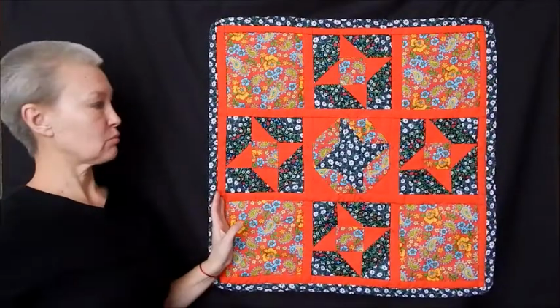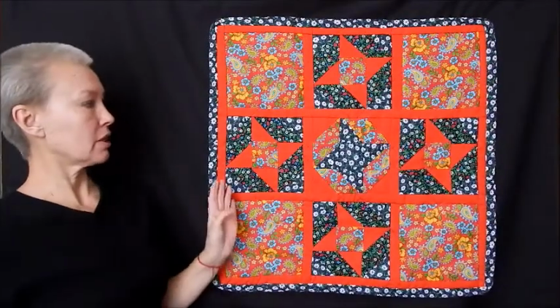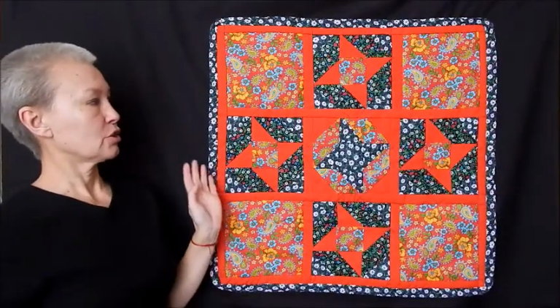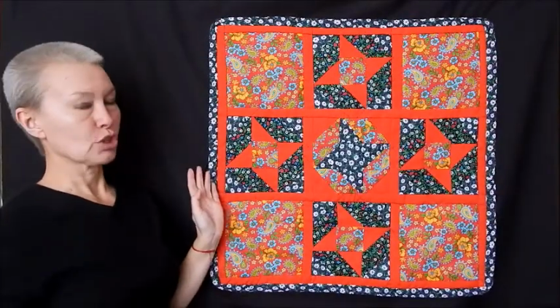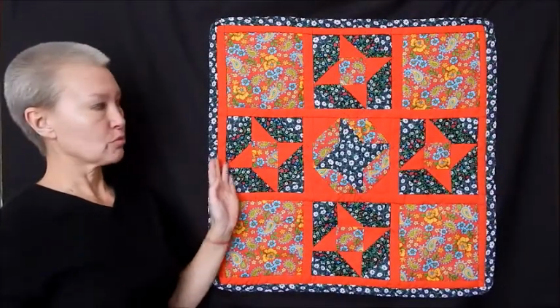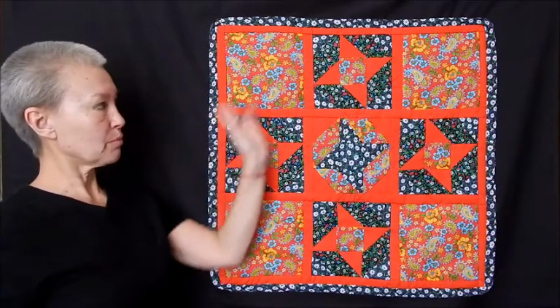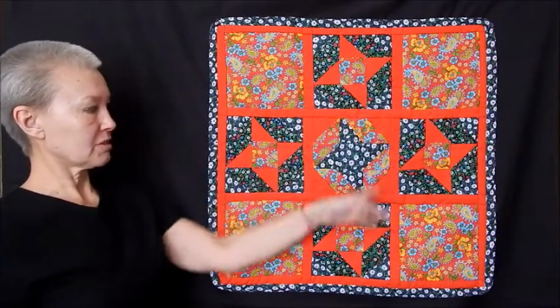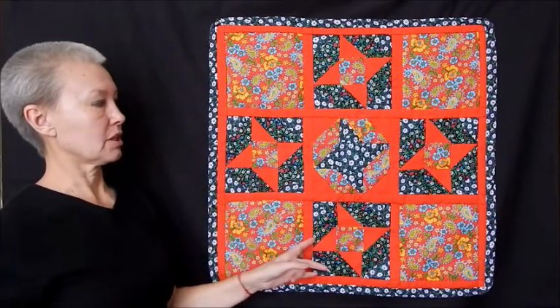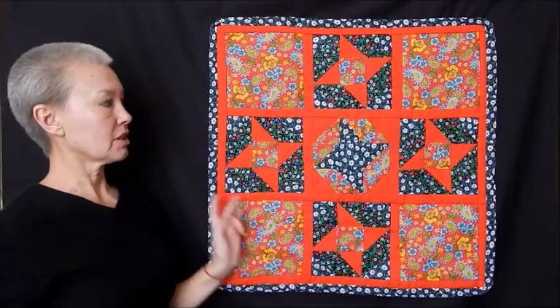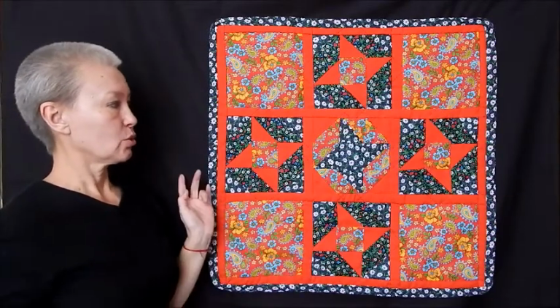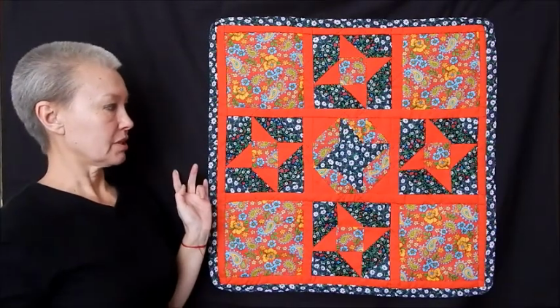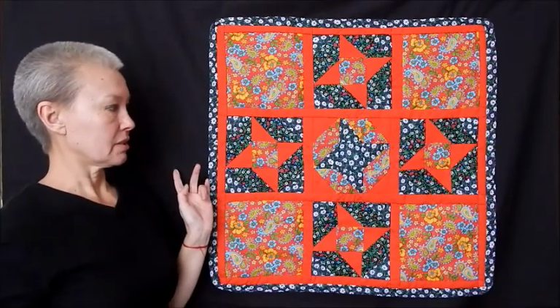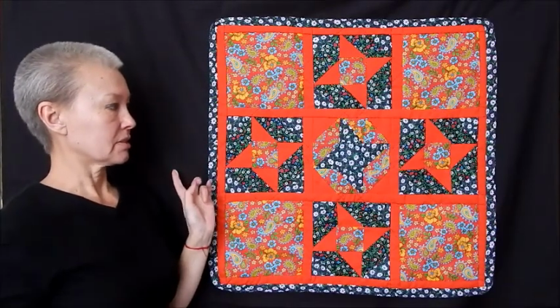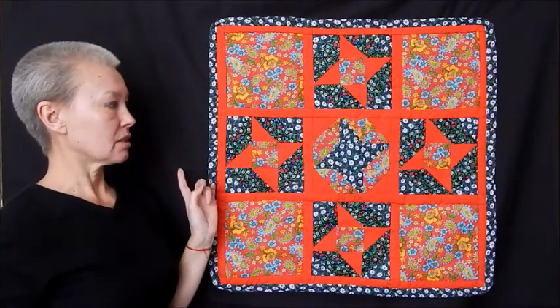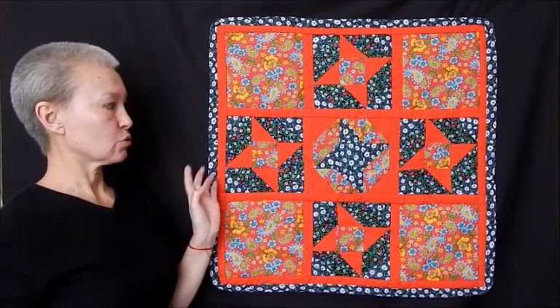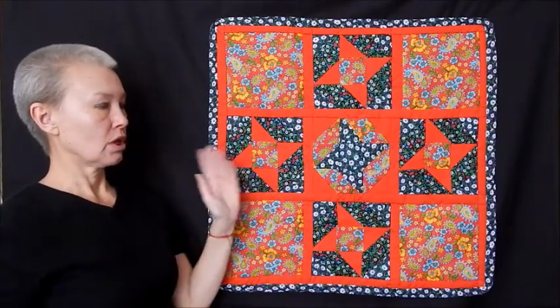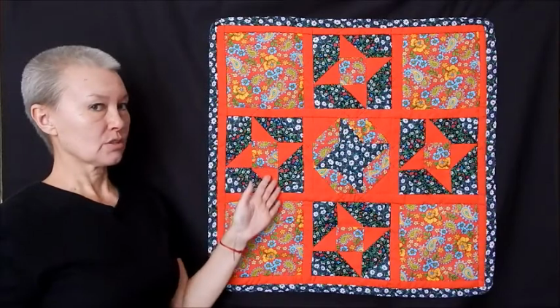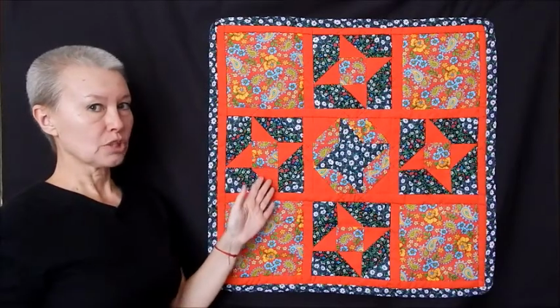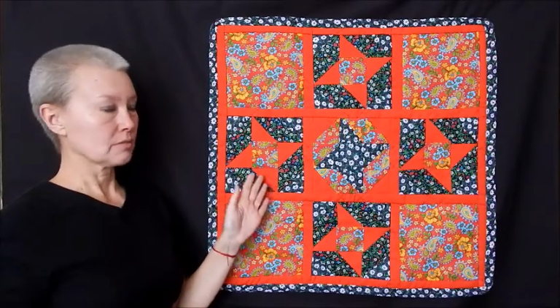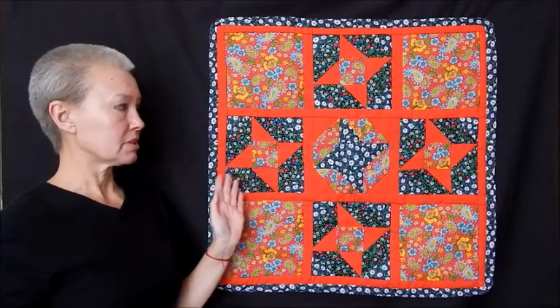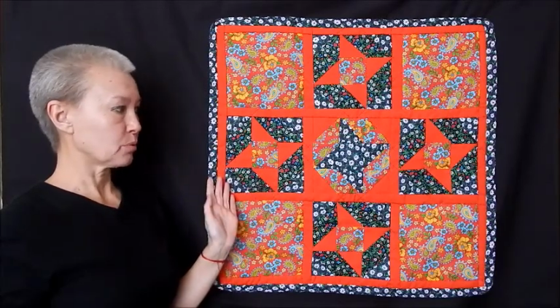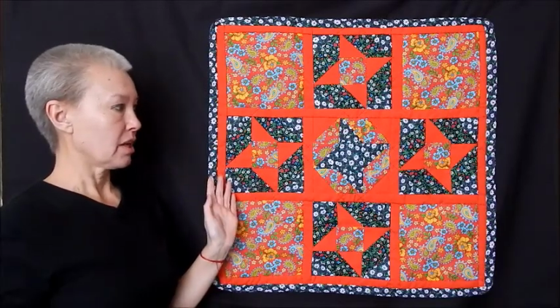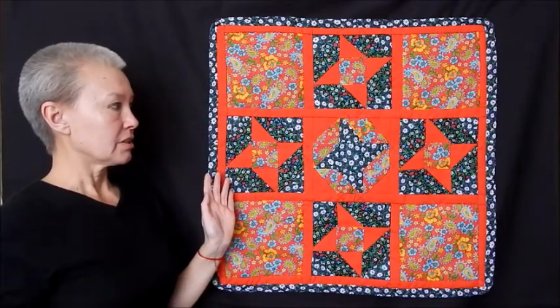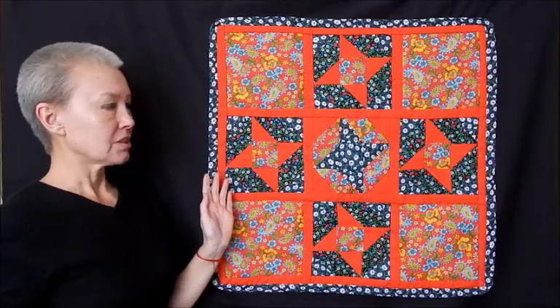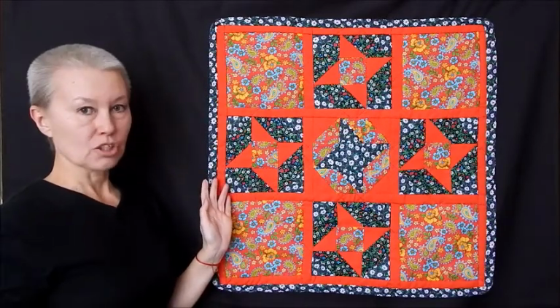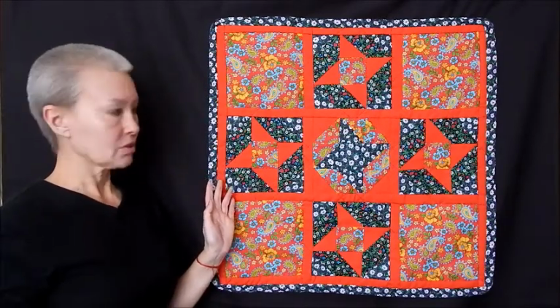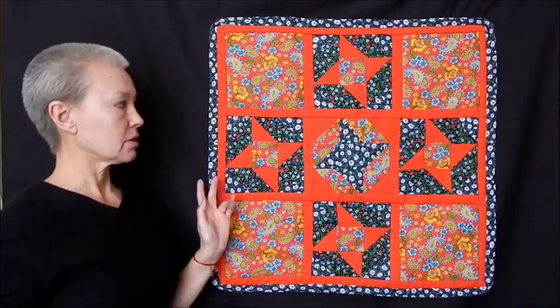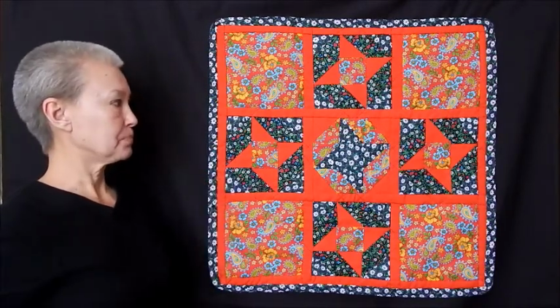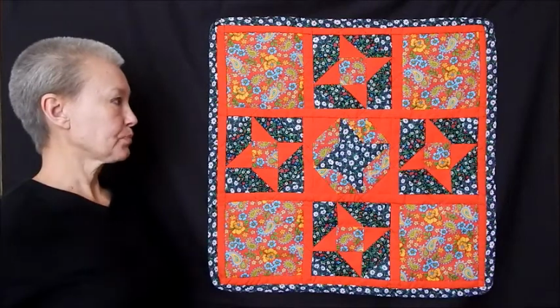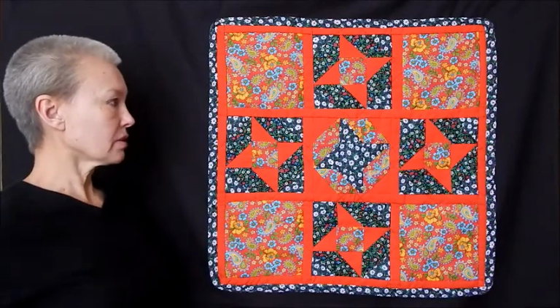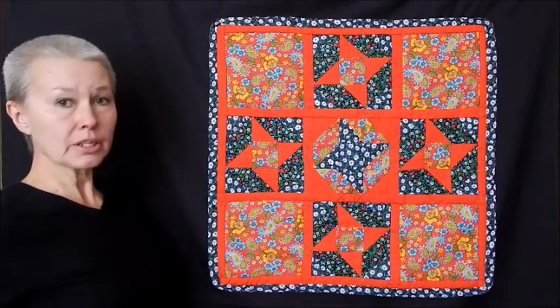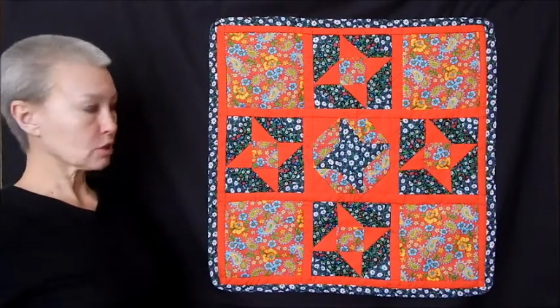In fact, there is a lot of stitching on the right side, so I stitched the front side with sintepon and made a few details on the right side.